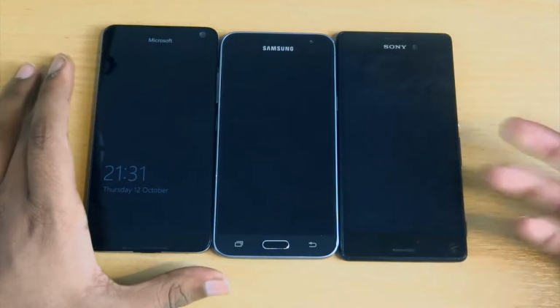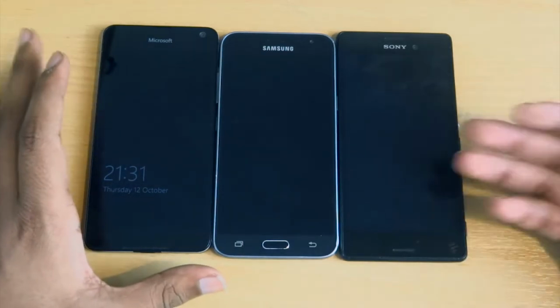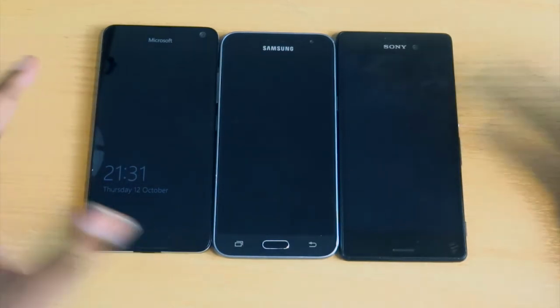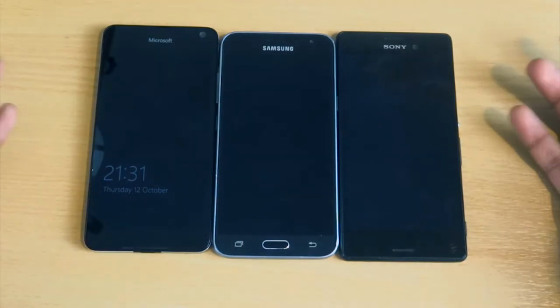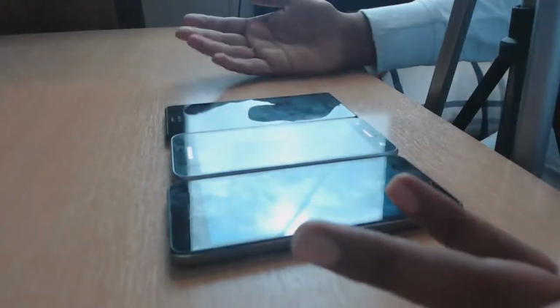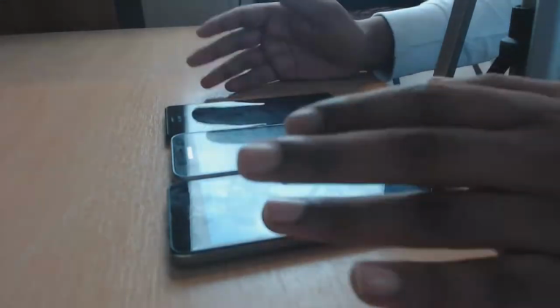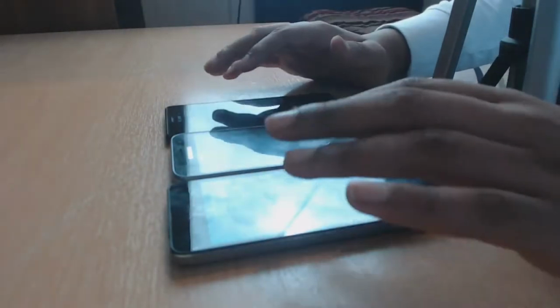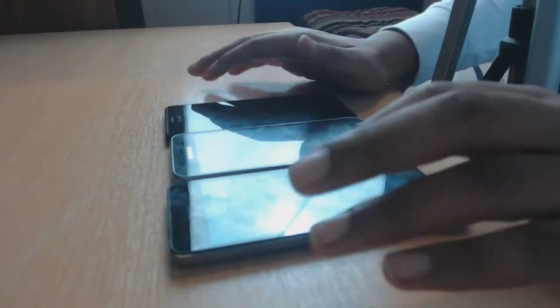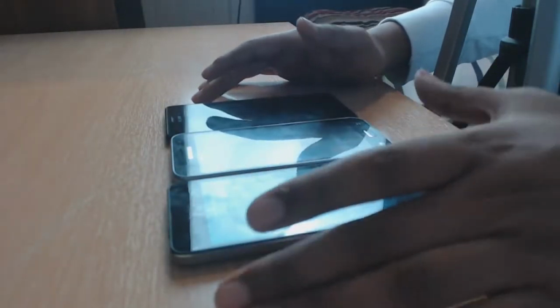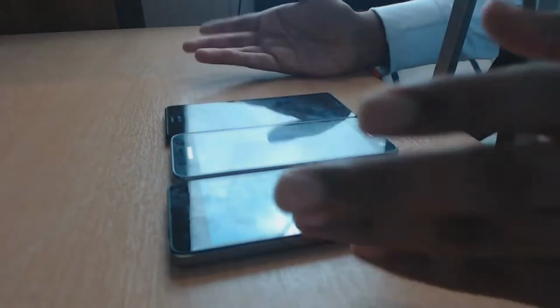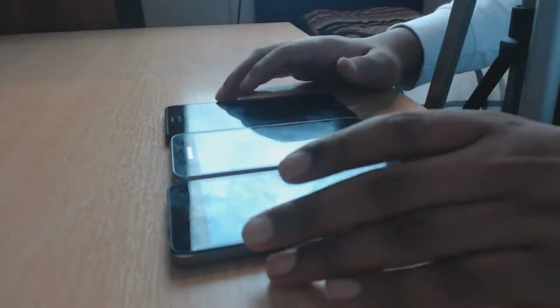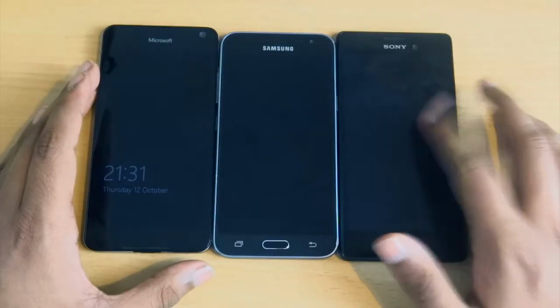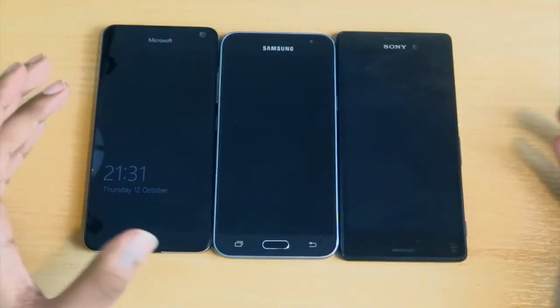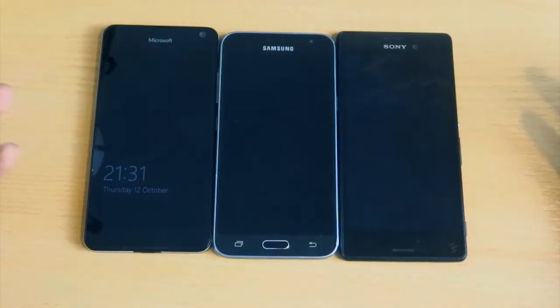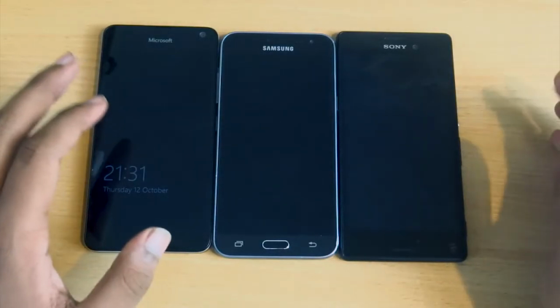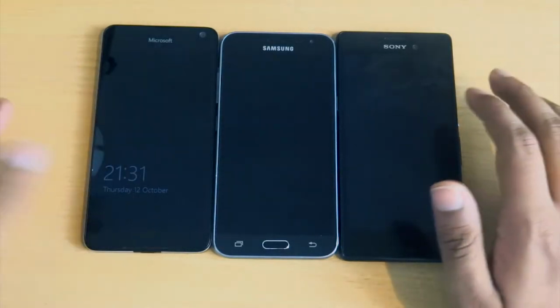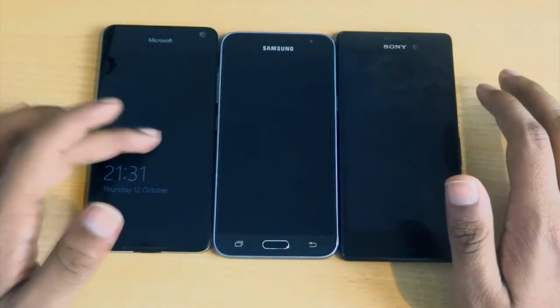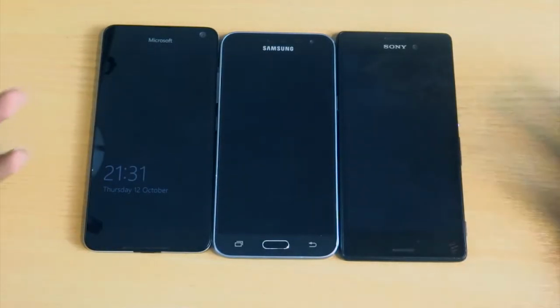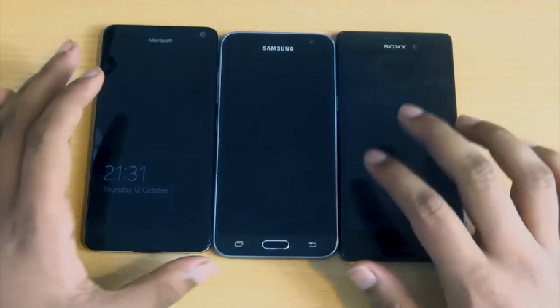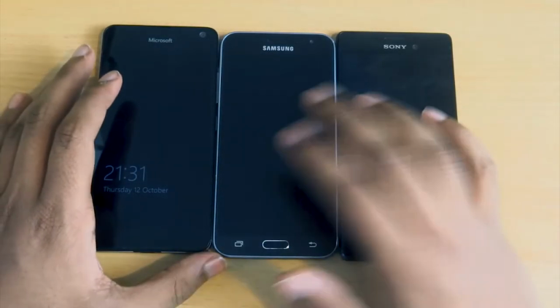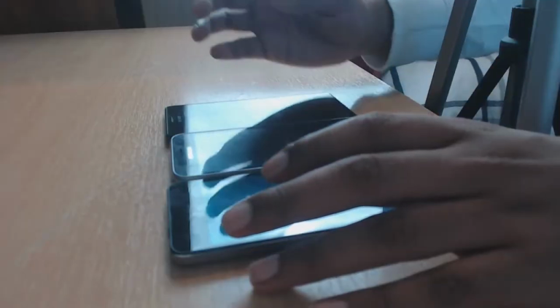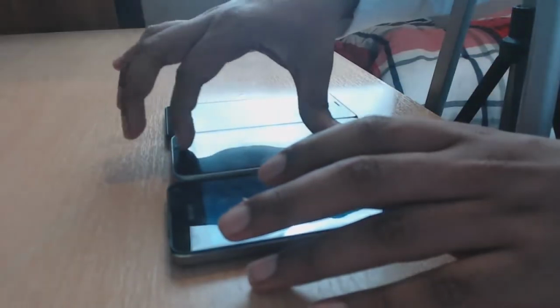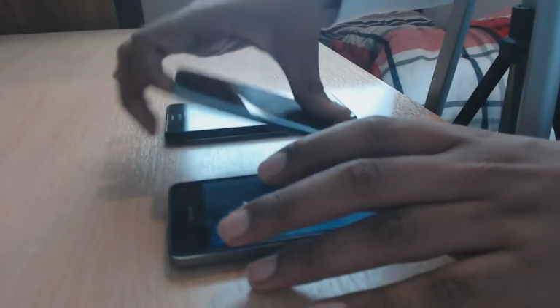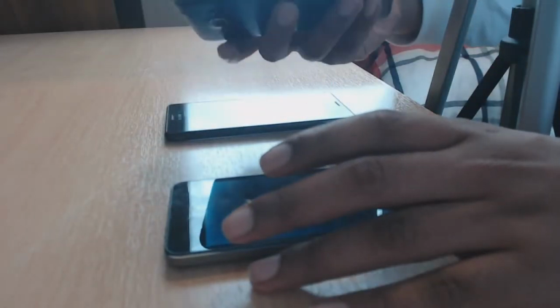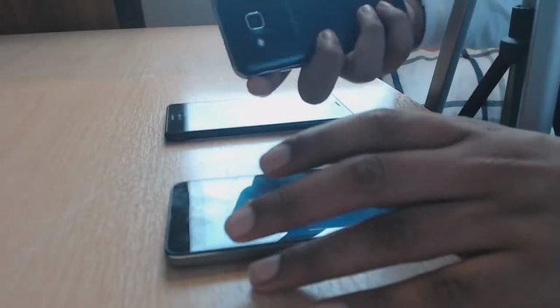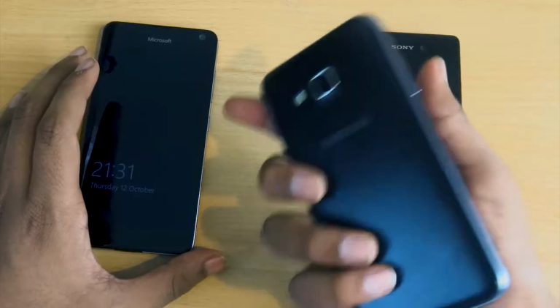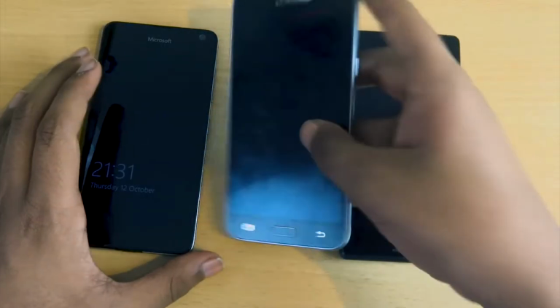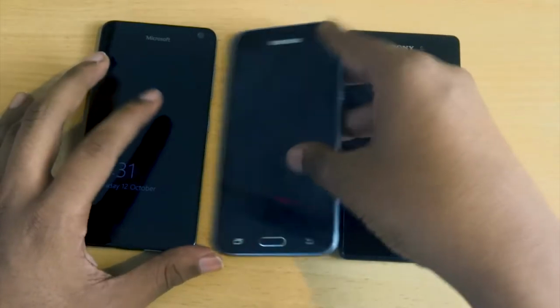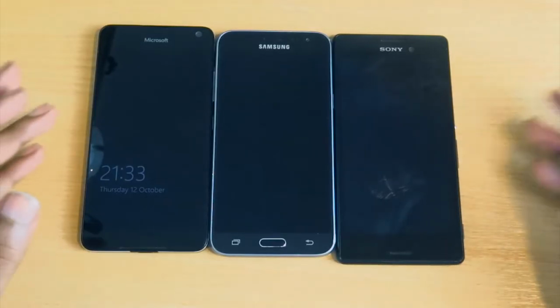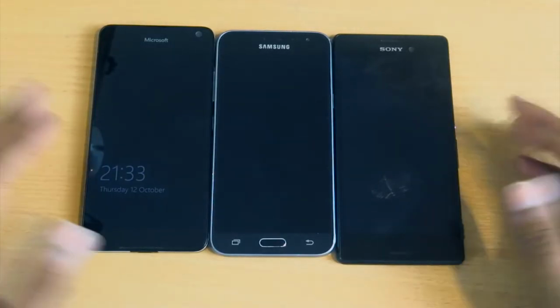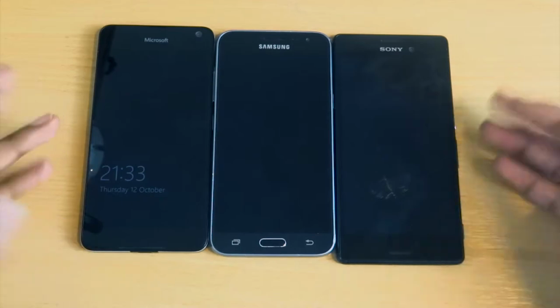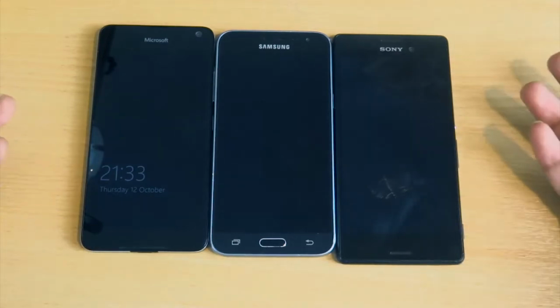To keep things simple: for overall appearance, I'd rate the Sony 7 out of 10, the Microsoft 6 out of 10, and the Samsung 4 out of 10, because it's quite a bit bulkier and smaller than the other two.